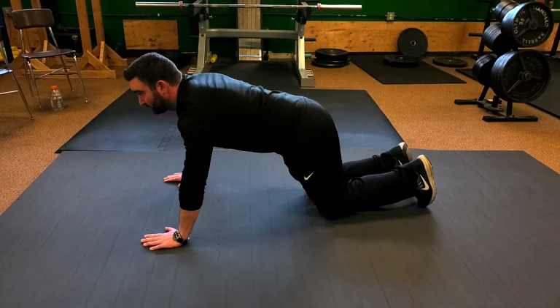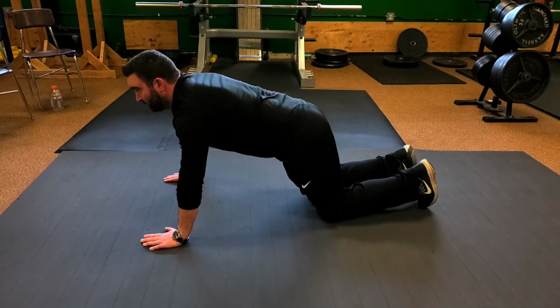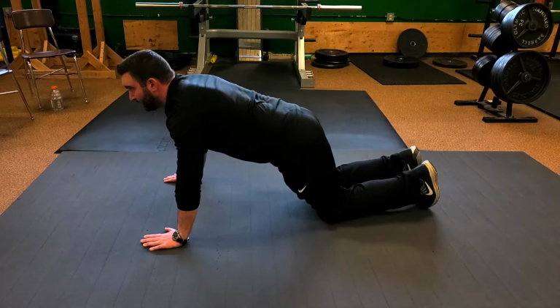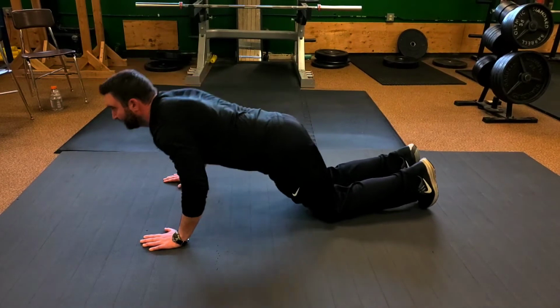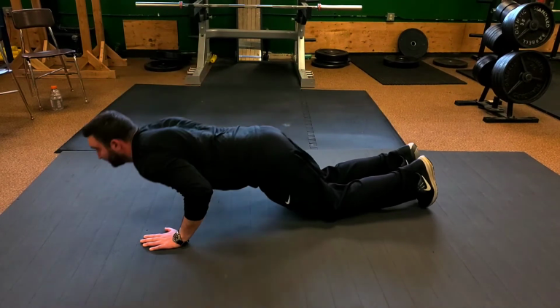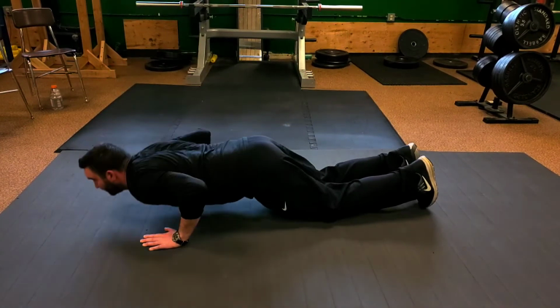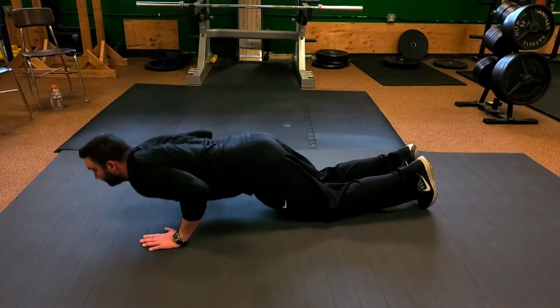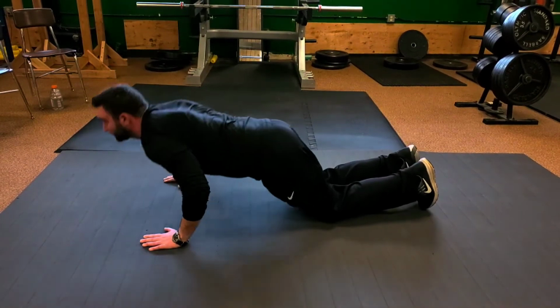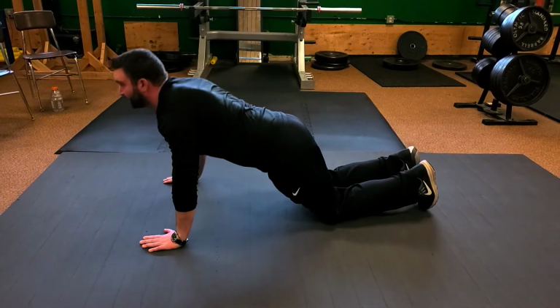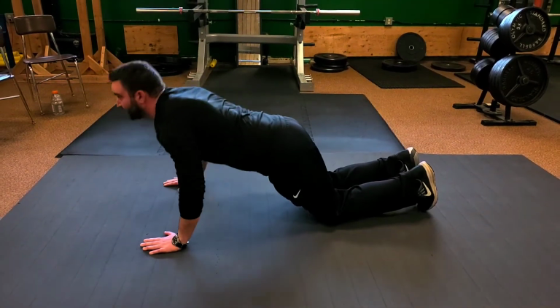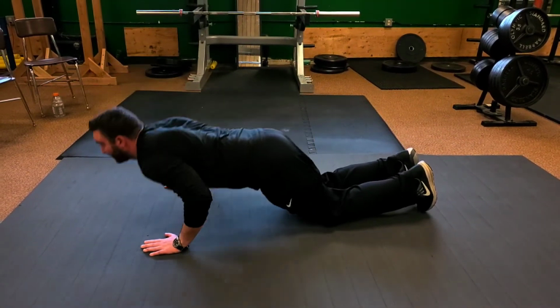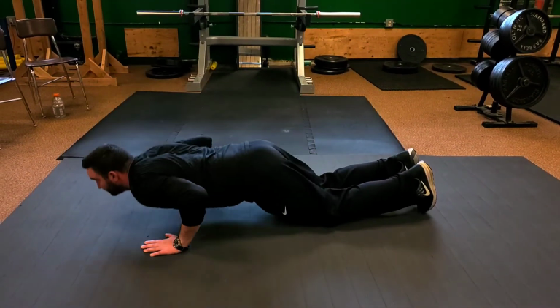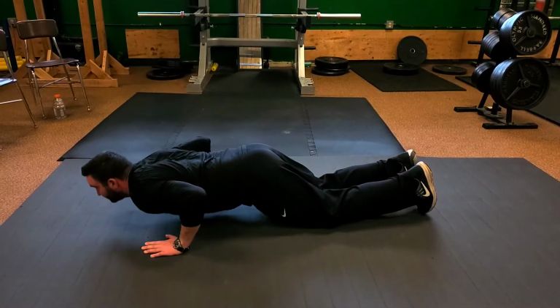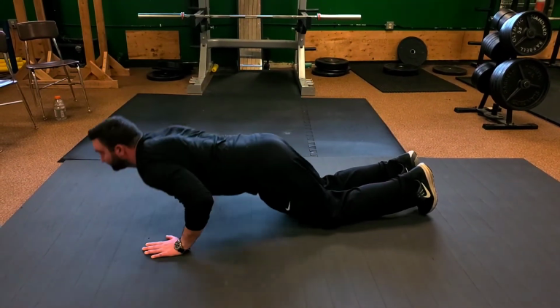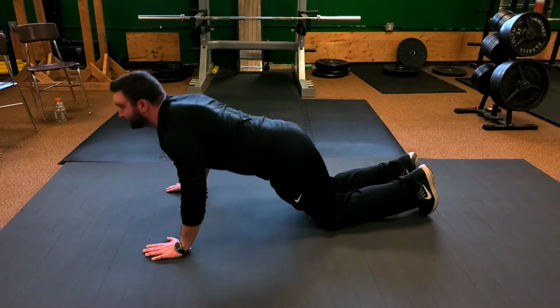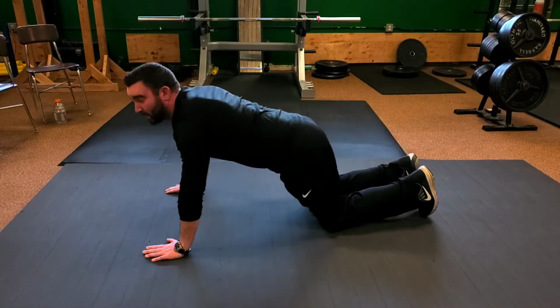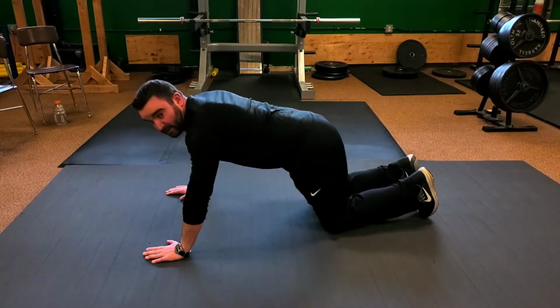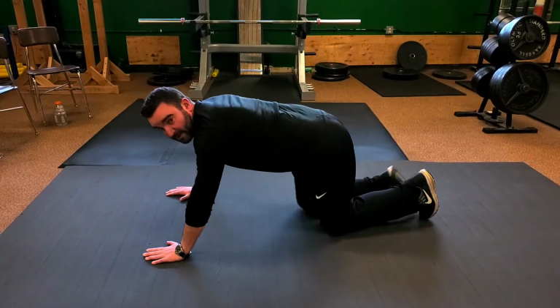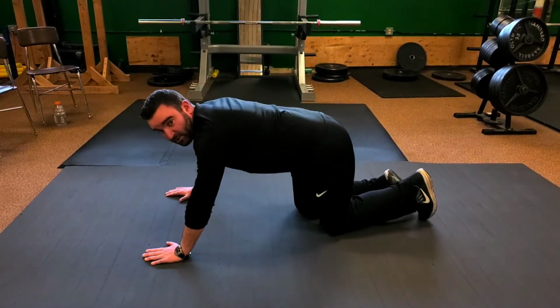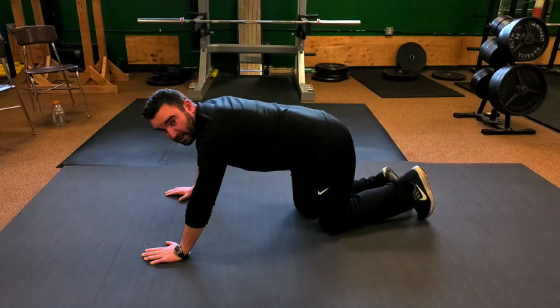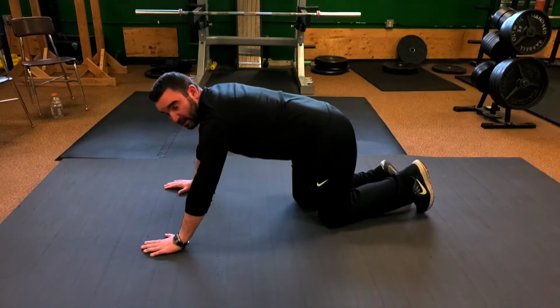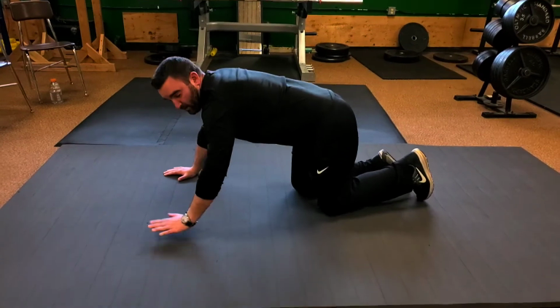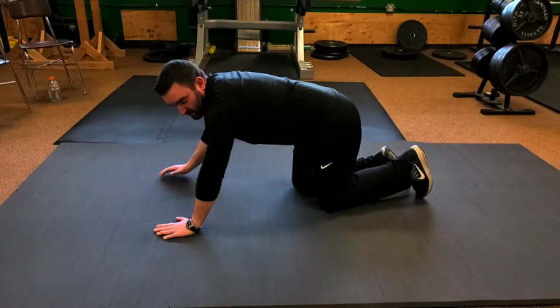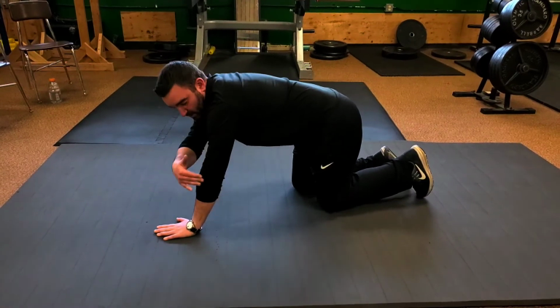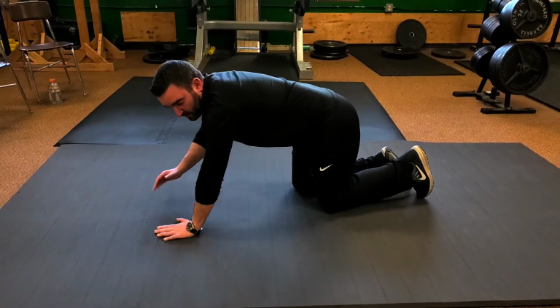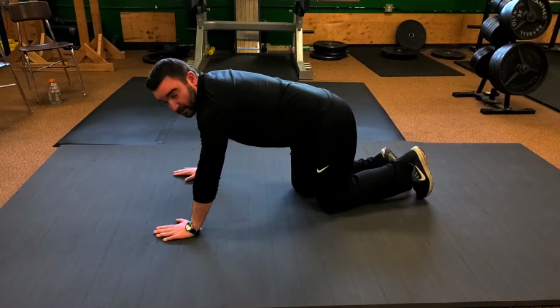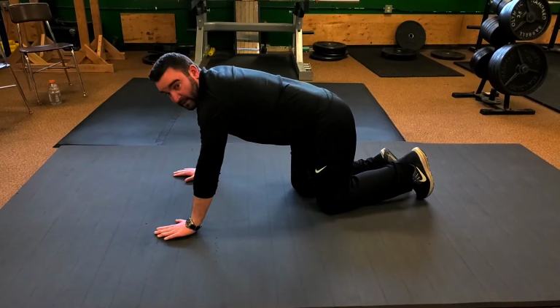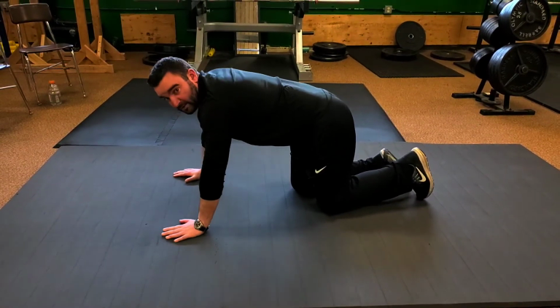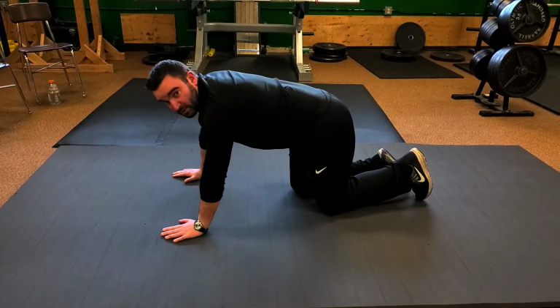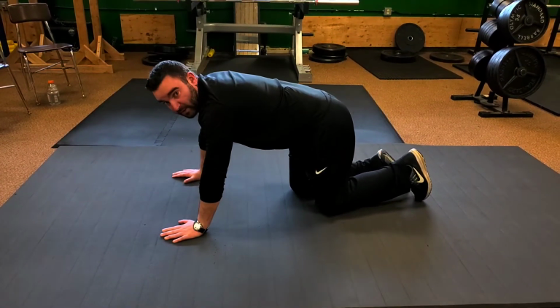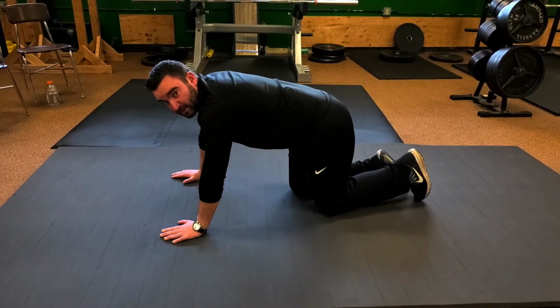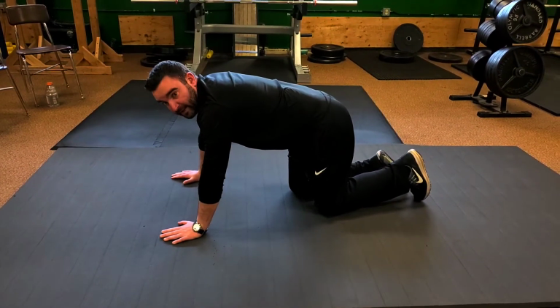Let me show it one more time — down and back up. Make sure you keep your elbows locked in a little bit as you go as well.